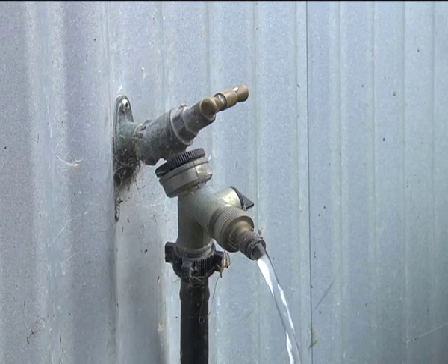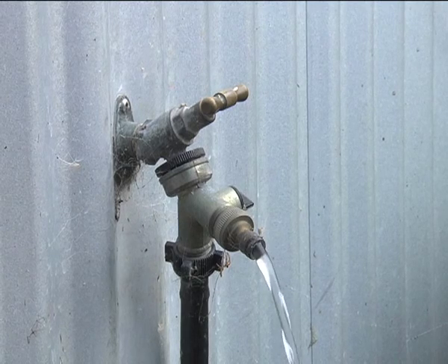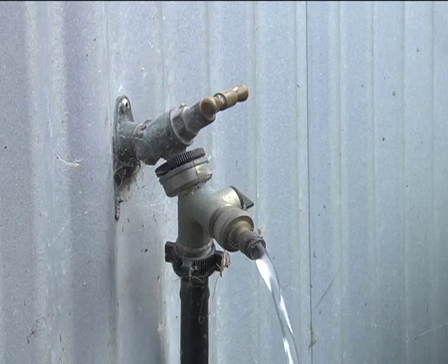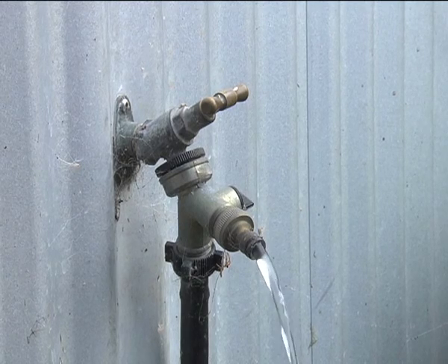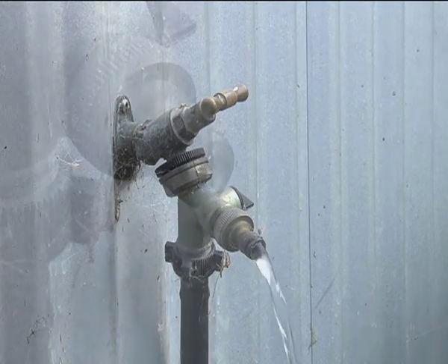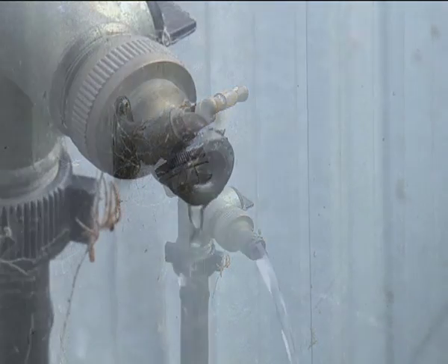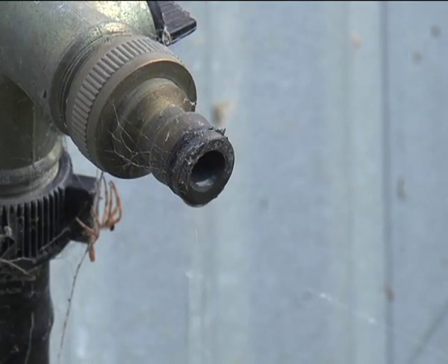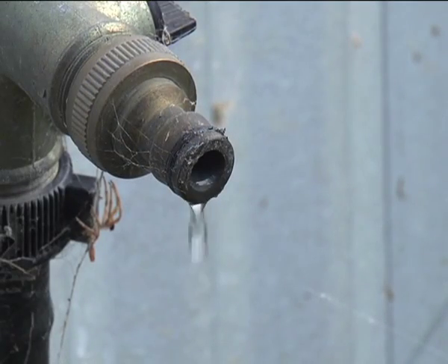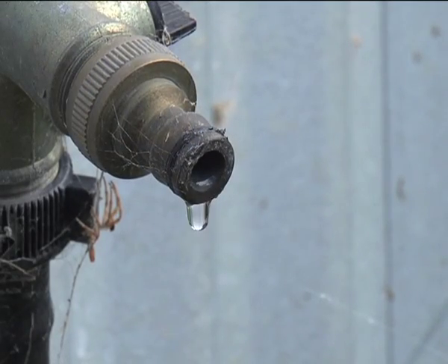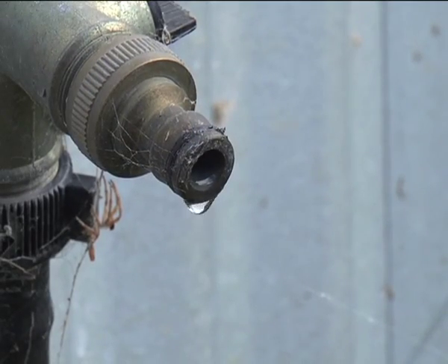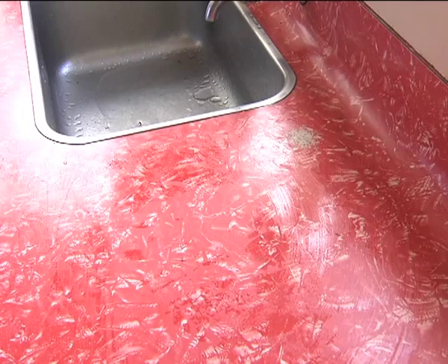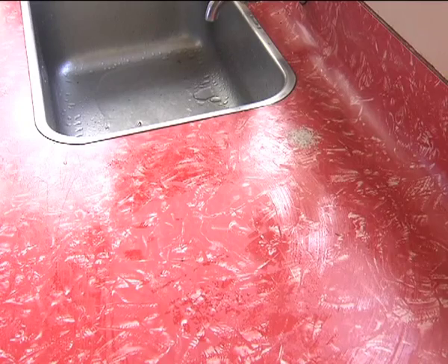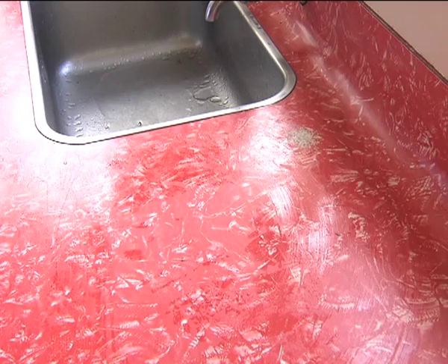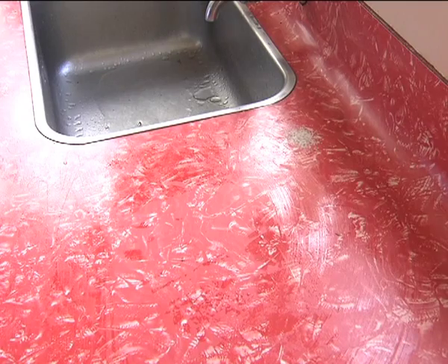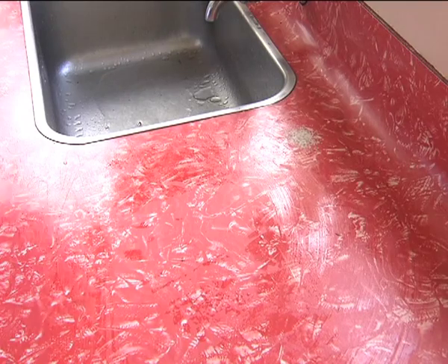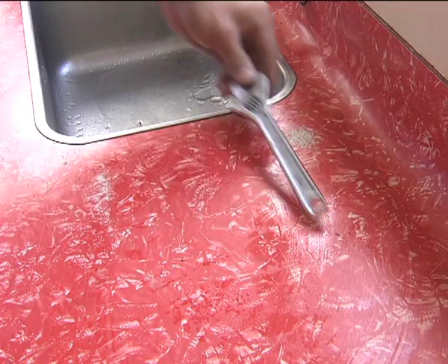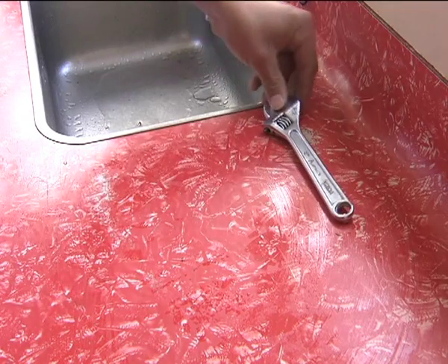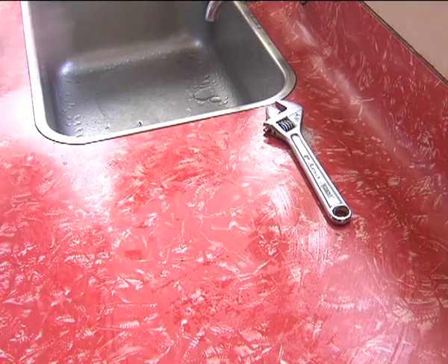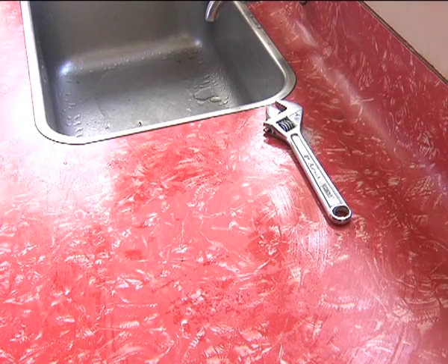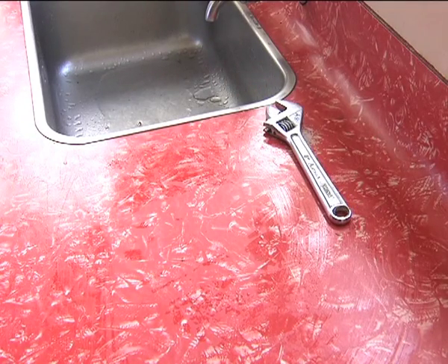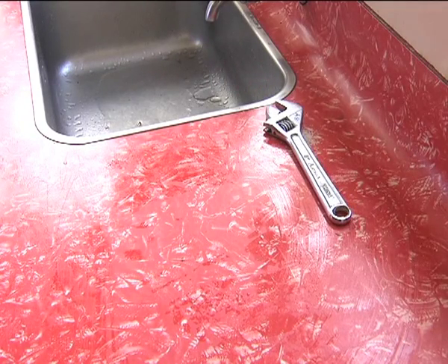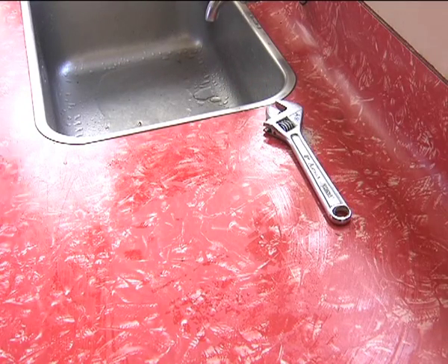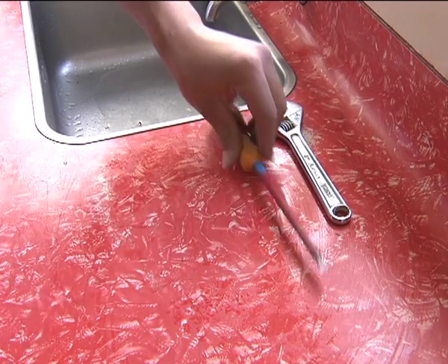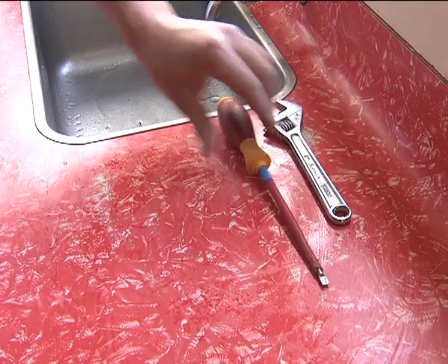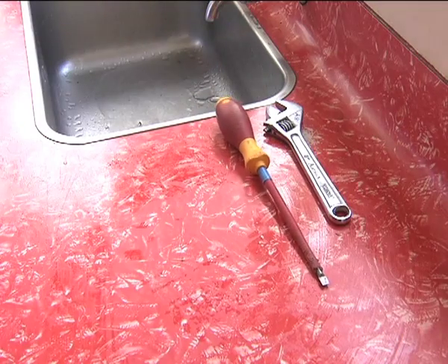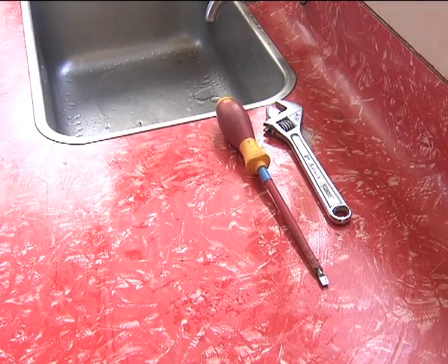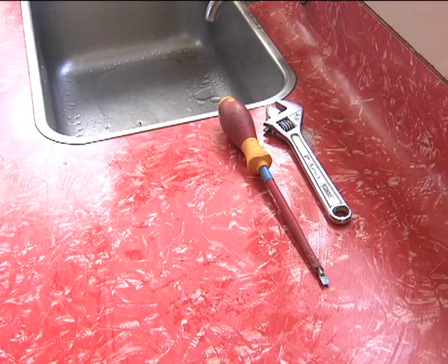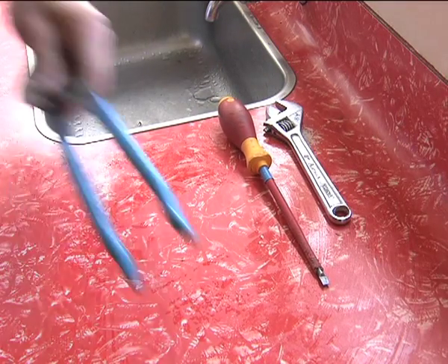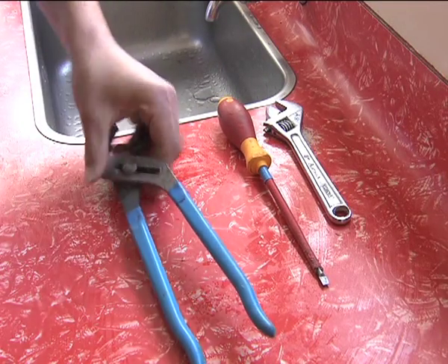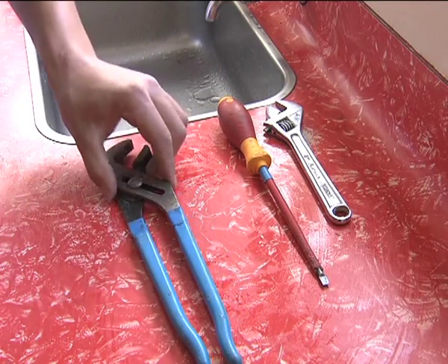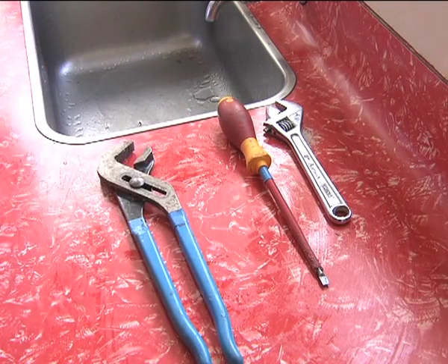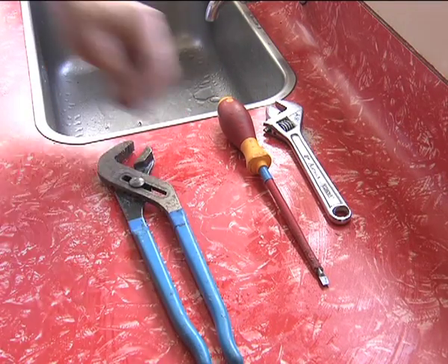The tools you'll need for this are an adjustable crescent, a flathead screwdriver, a pair of multis, and a 15mm washer.